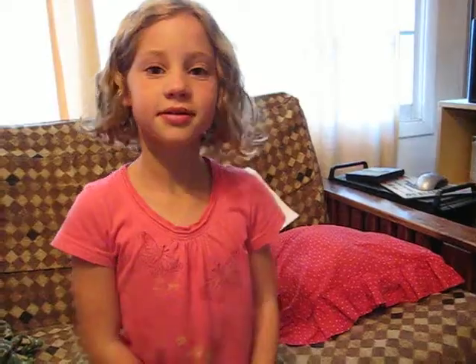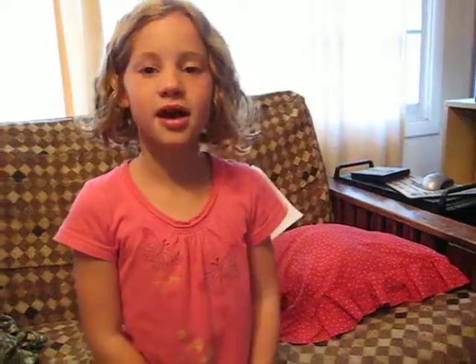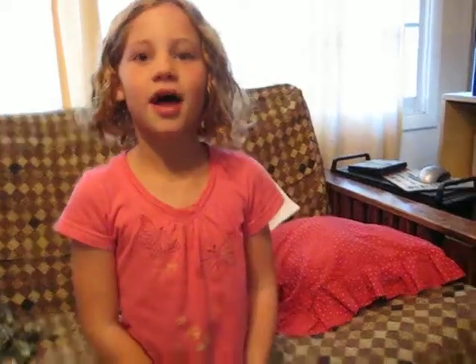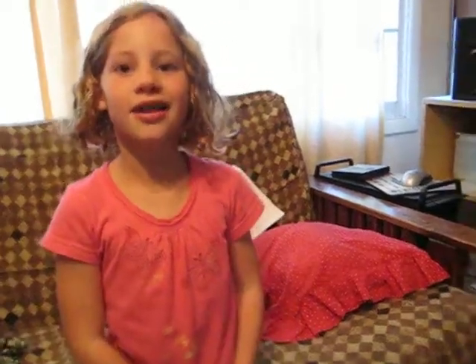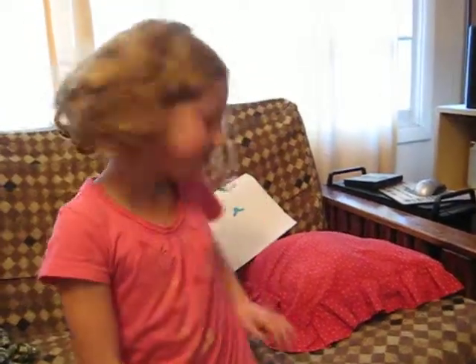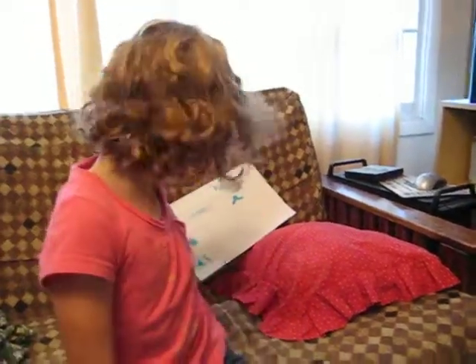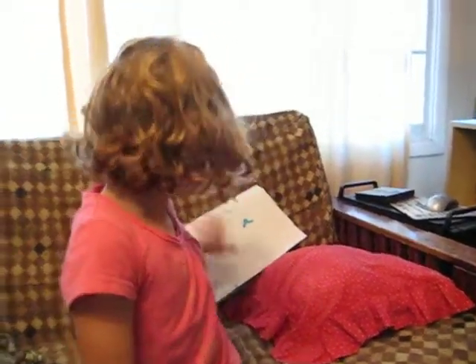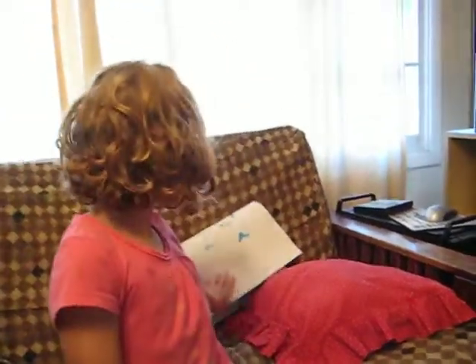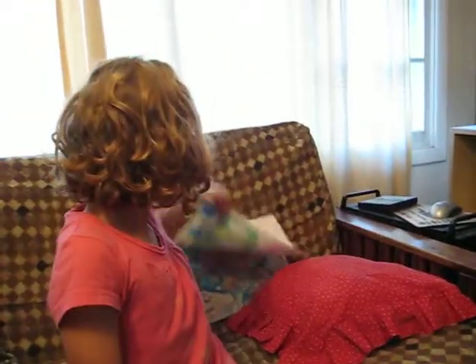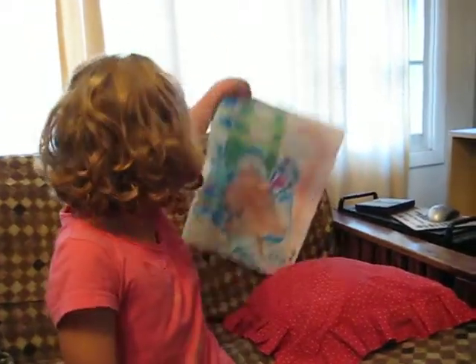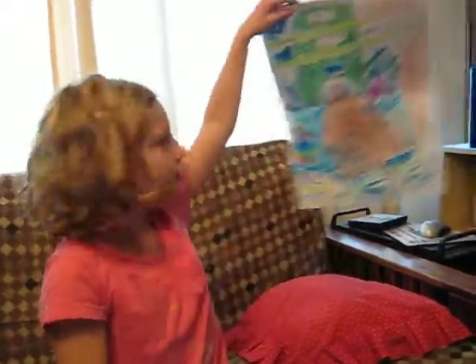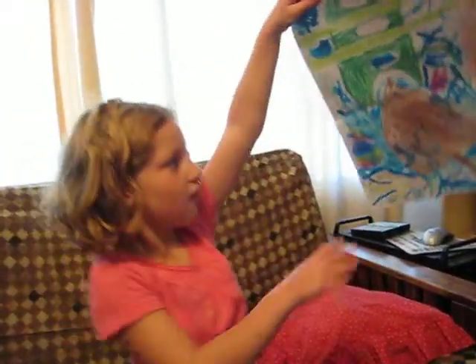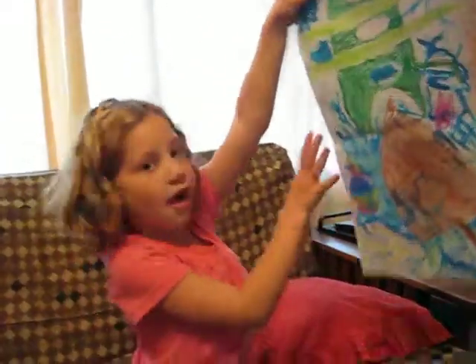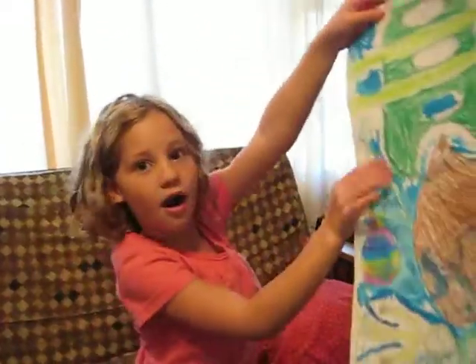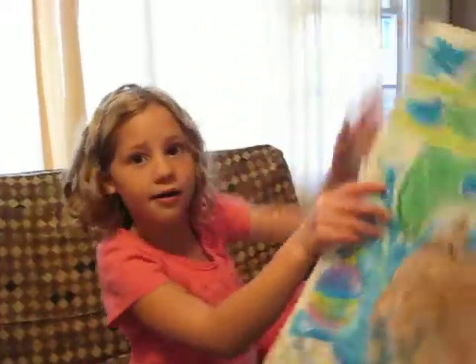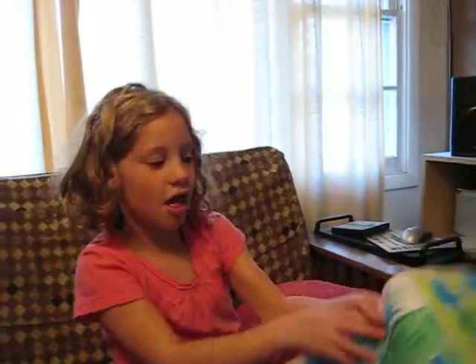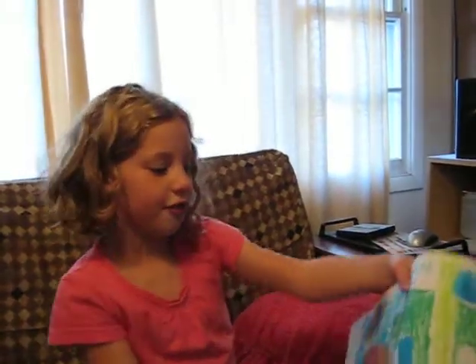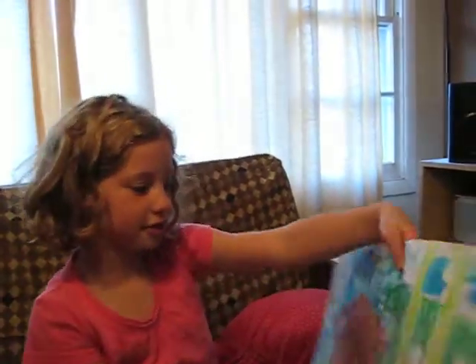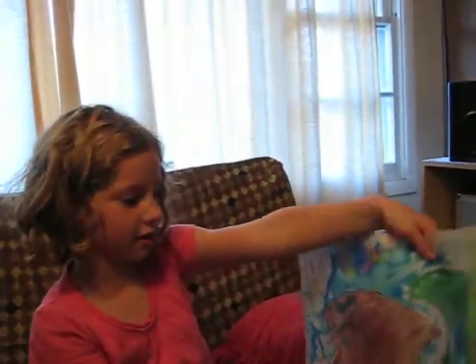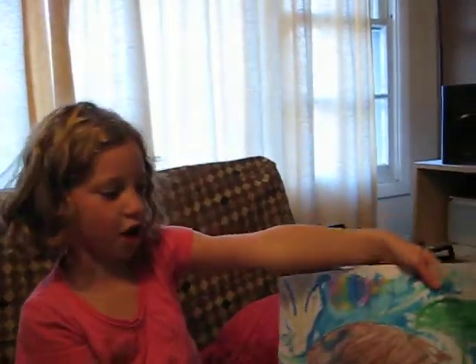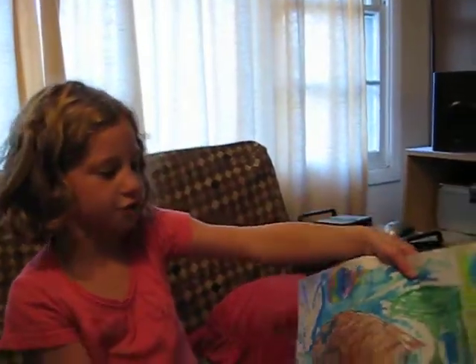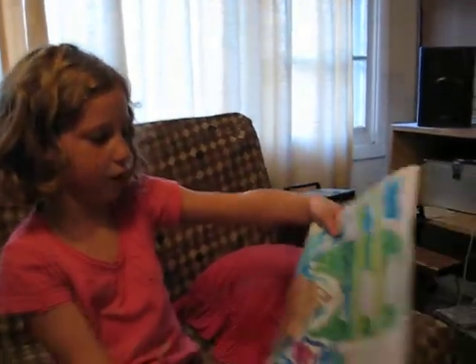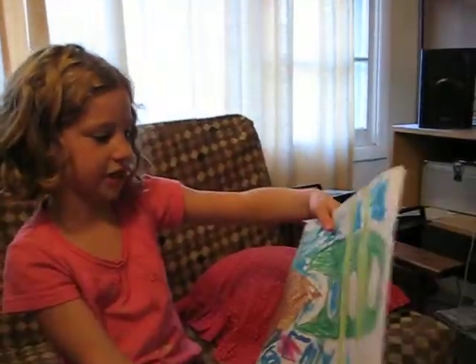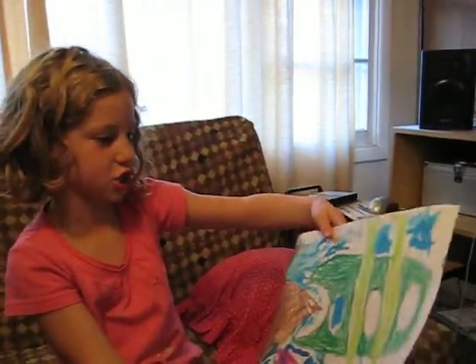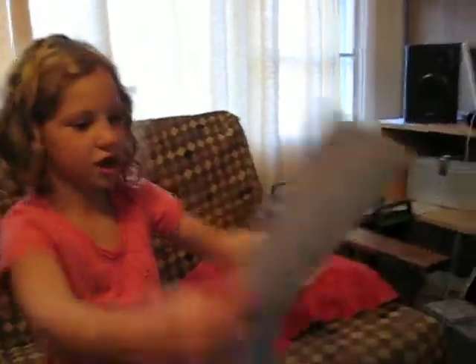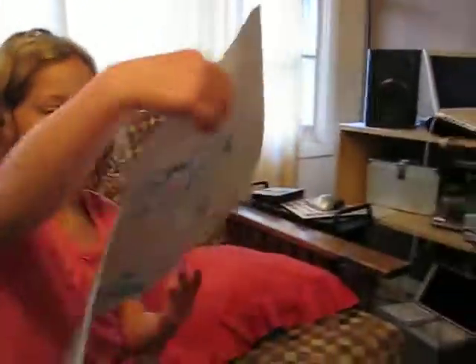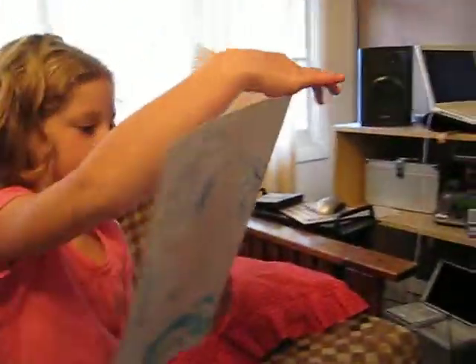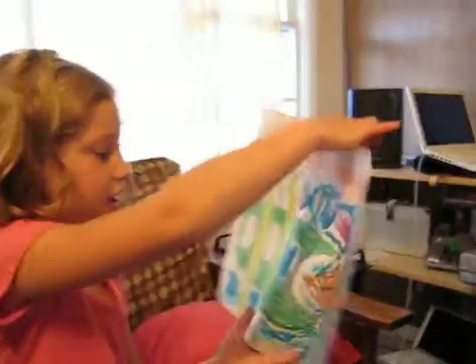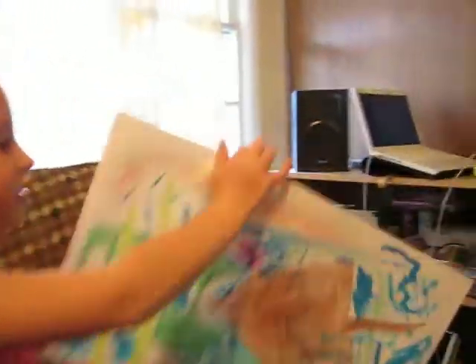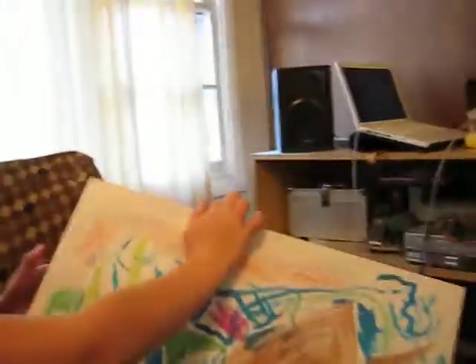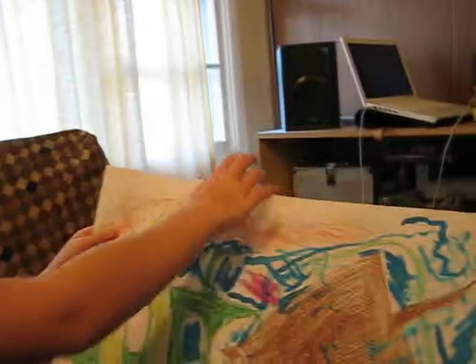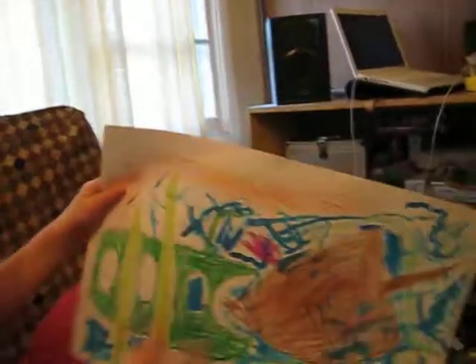Hi, Zoe. Hello. Tell me about the theme of this picture. What's it about? This is an underwater picture.